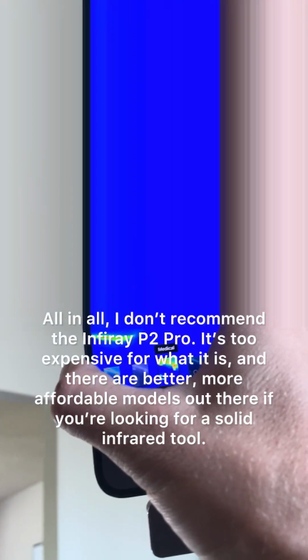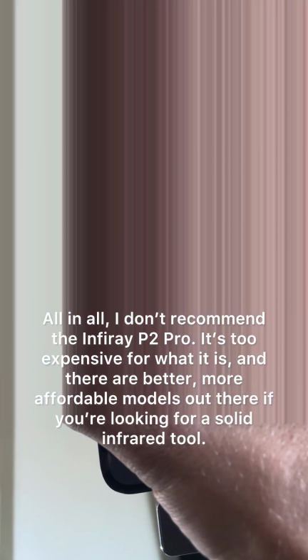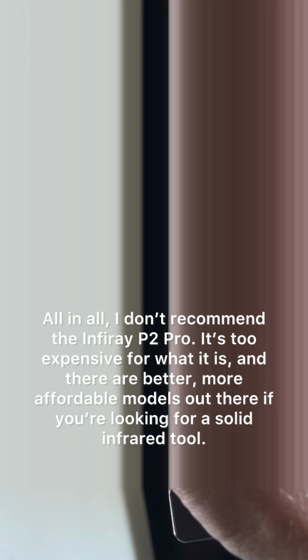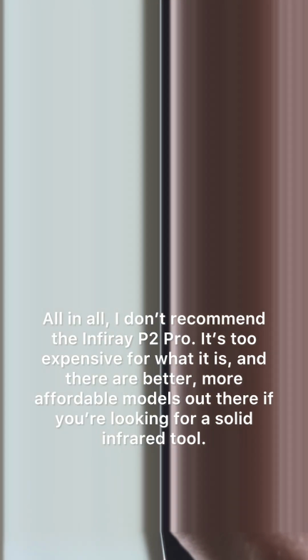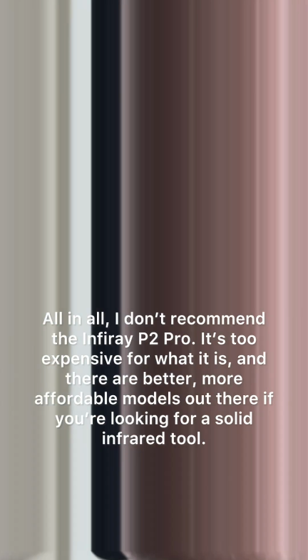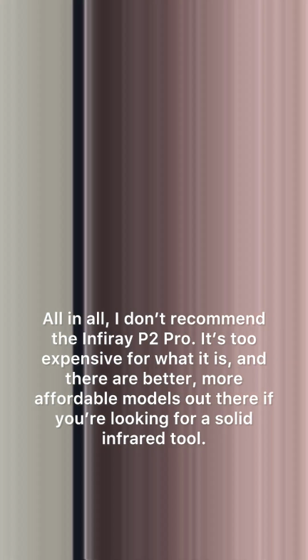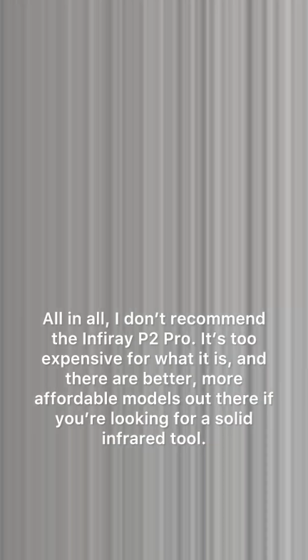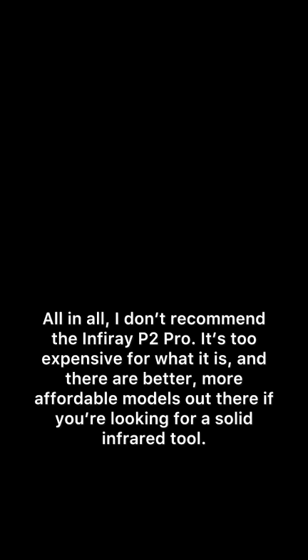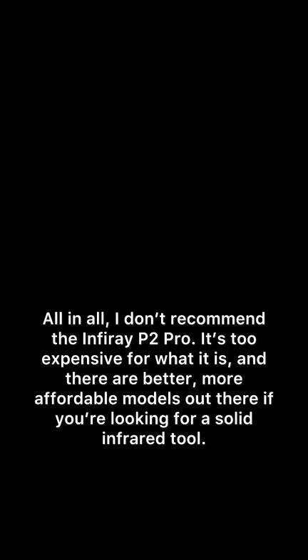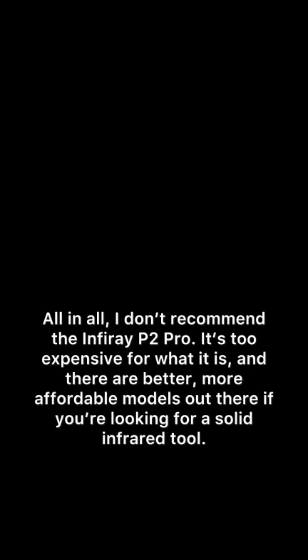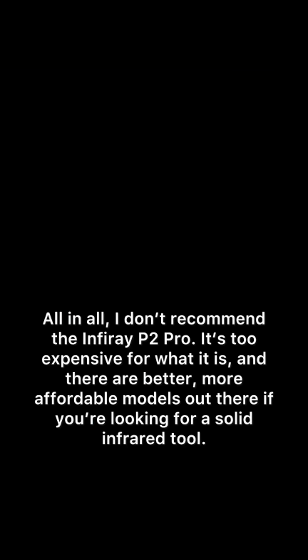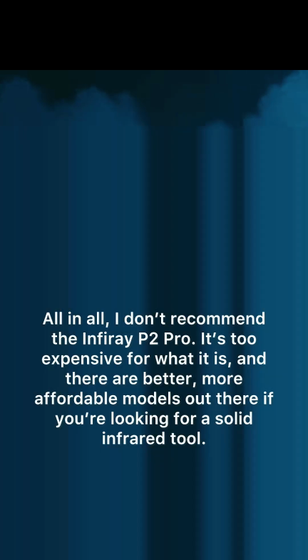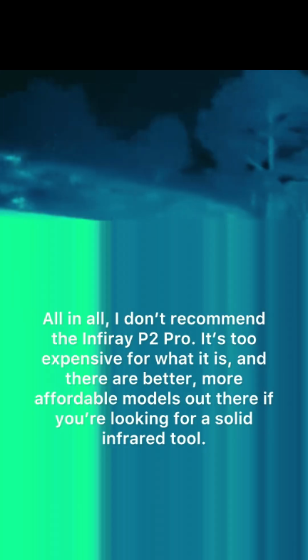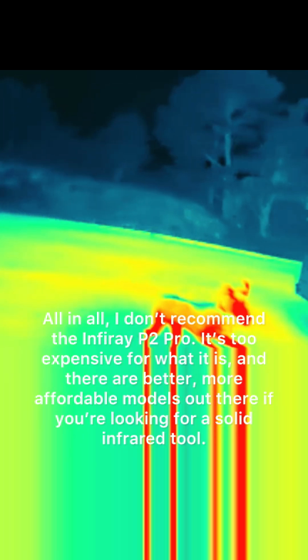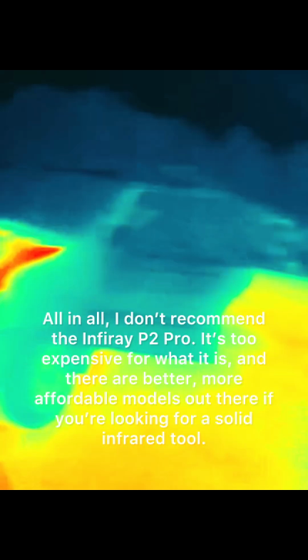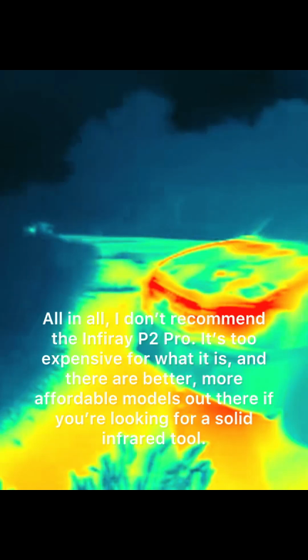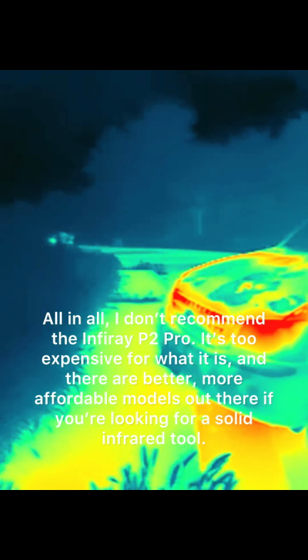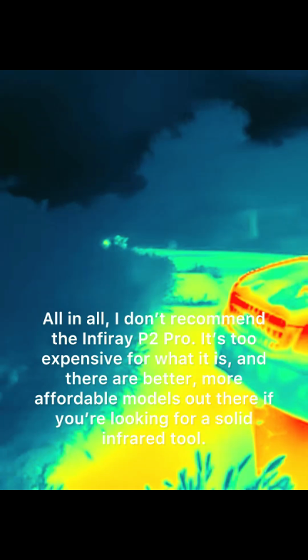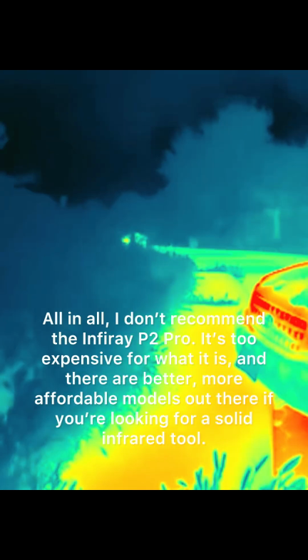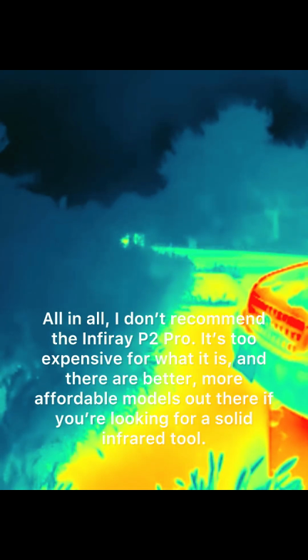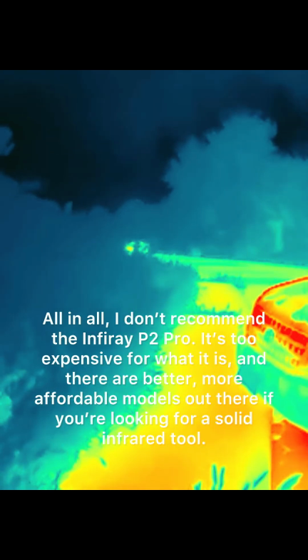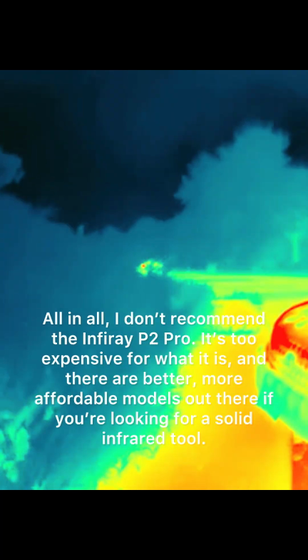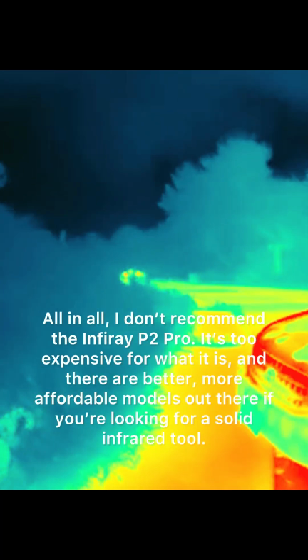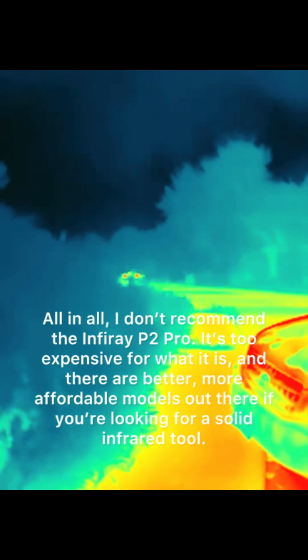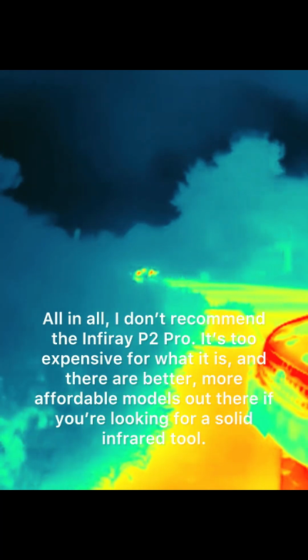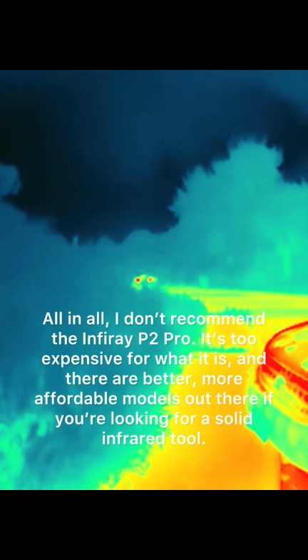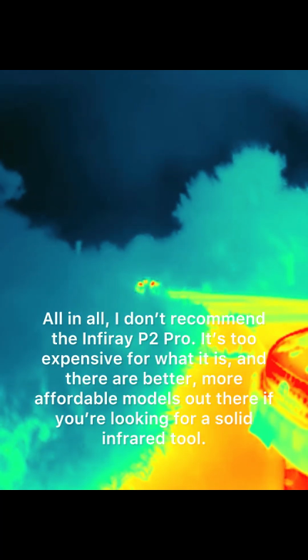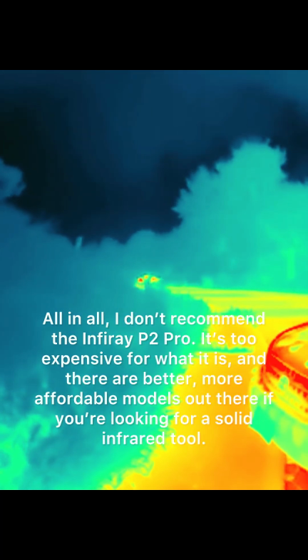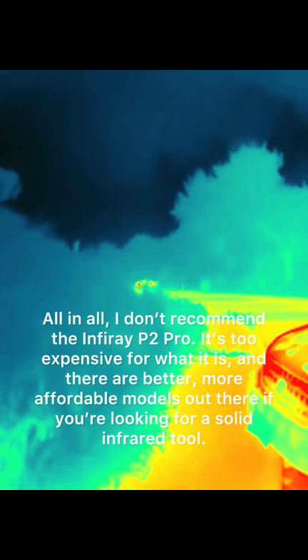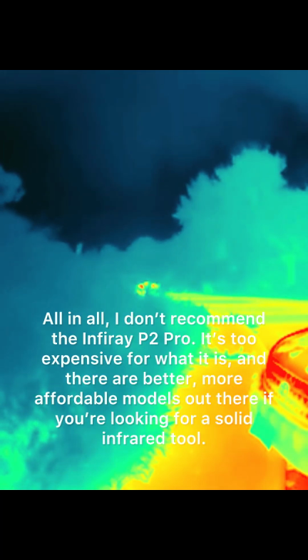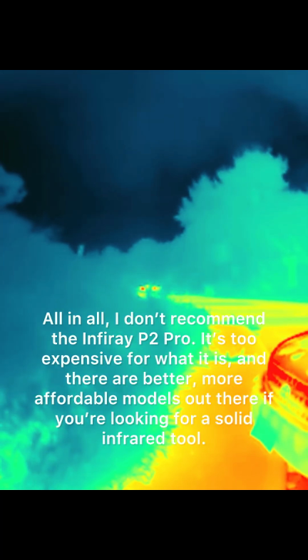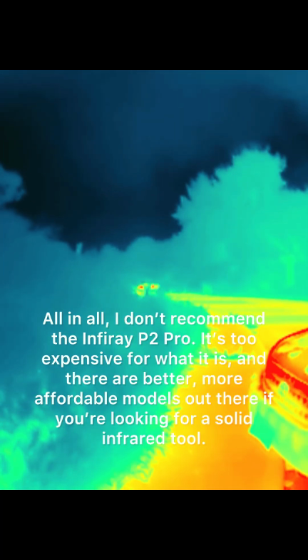All in all, I don't recommend the Inferi P2 Pro. It's too expensive for what it is, and there are better, more affordable models out there if you're looking for a solid infrared tool.